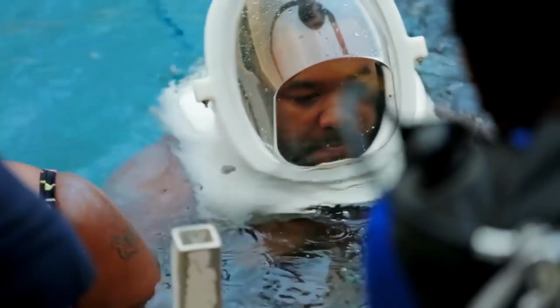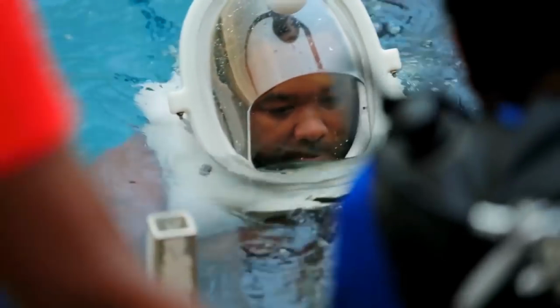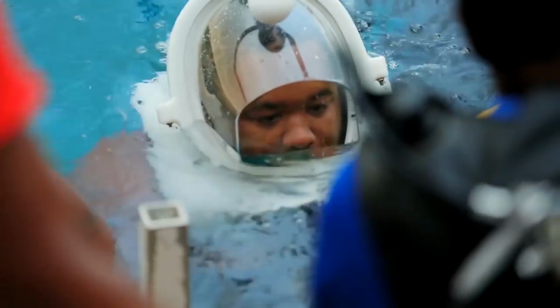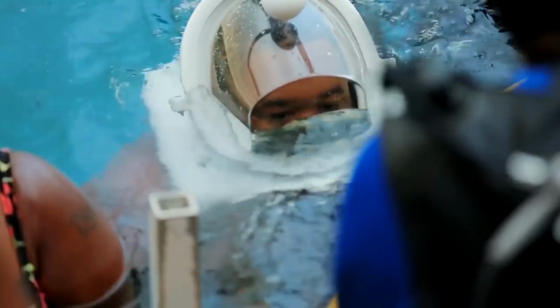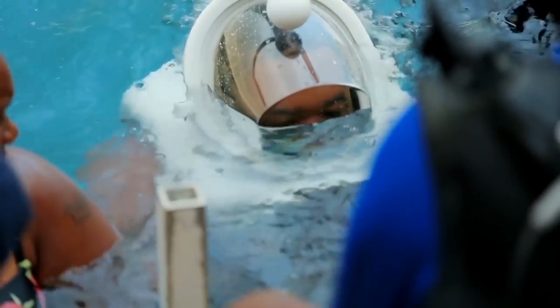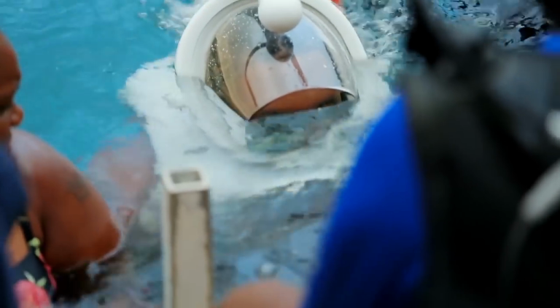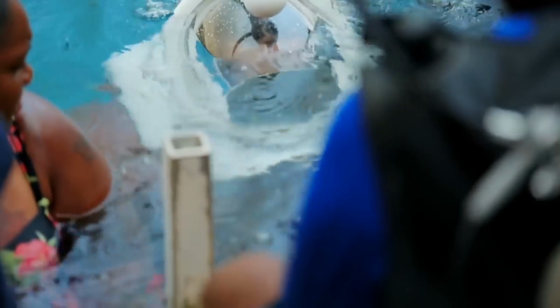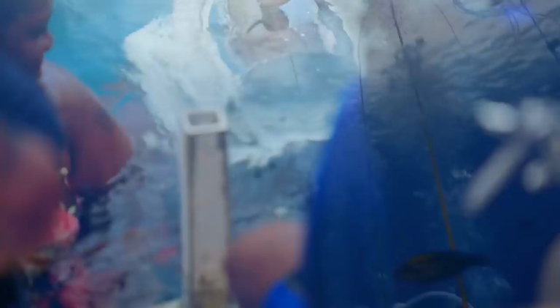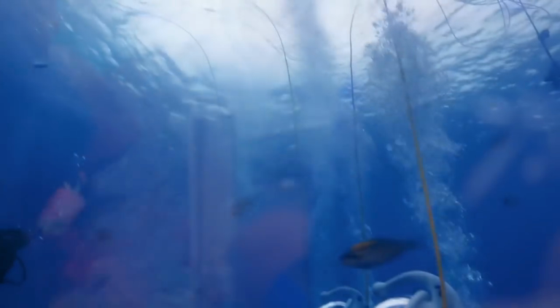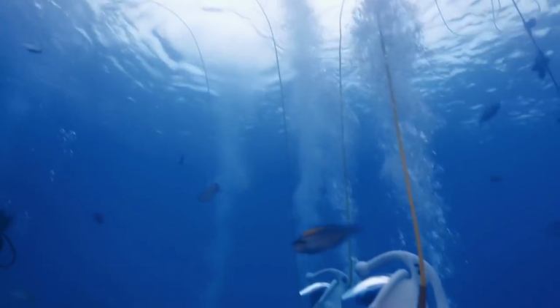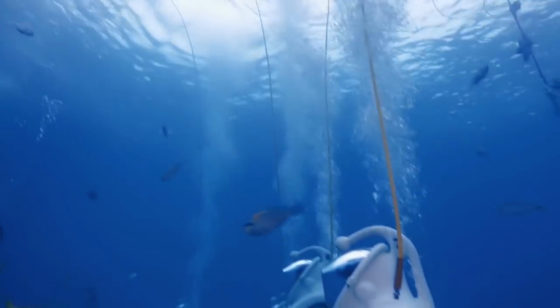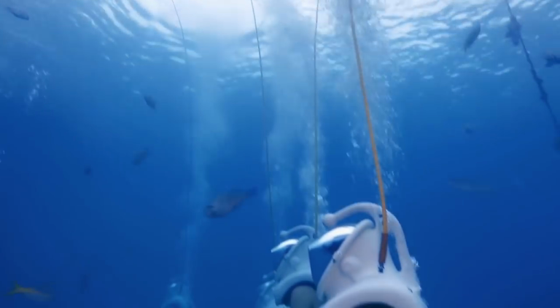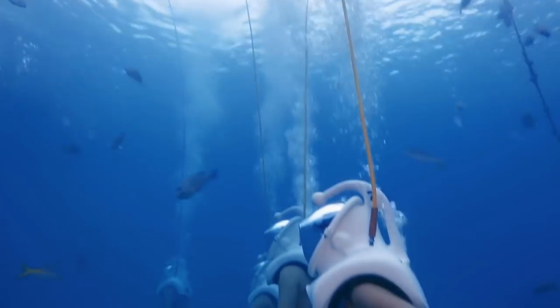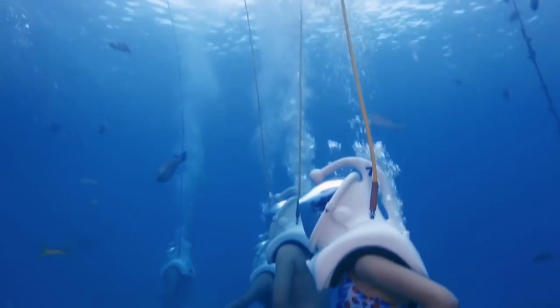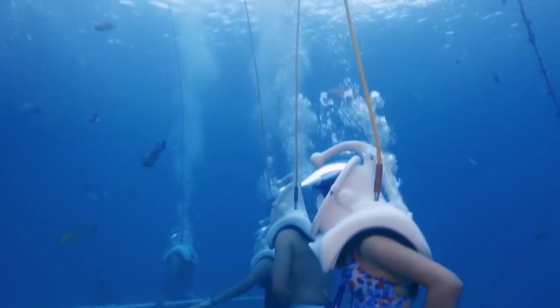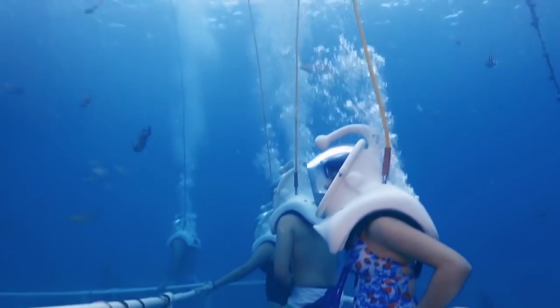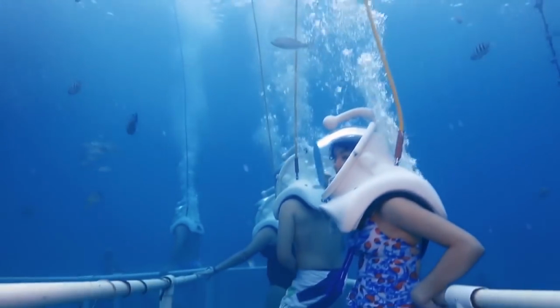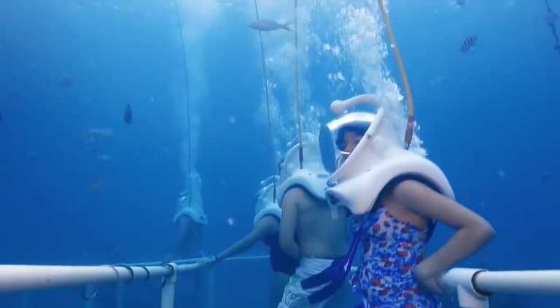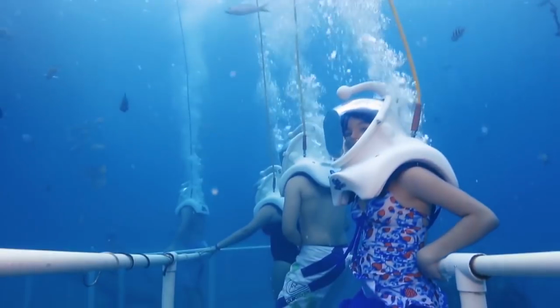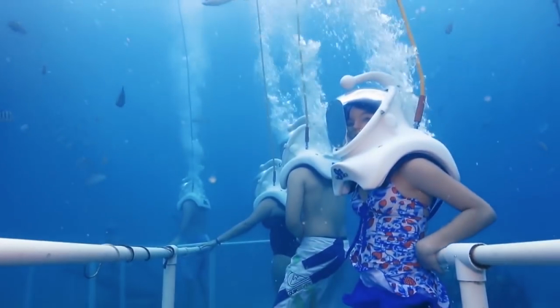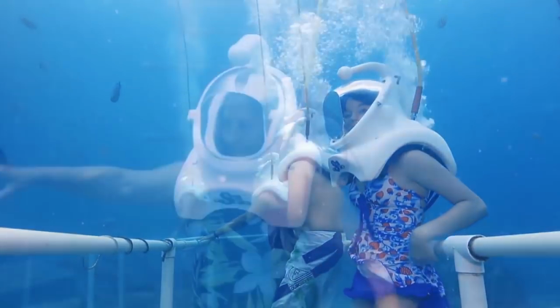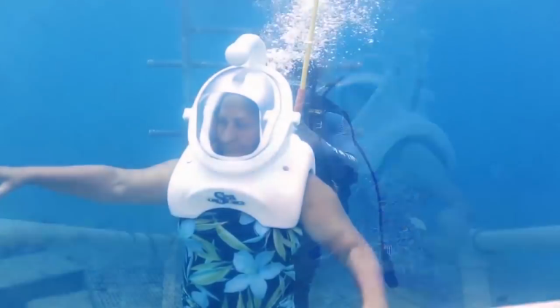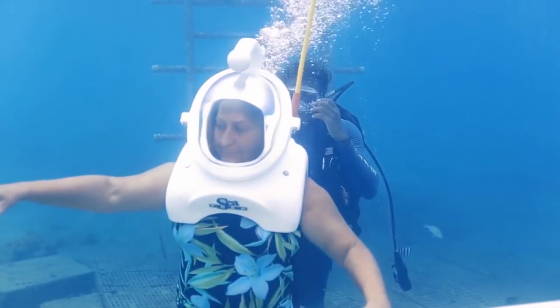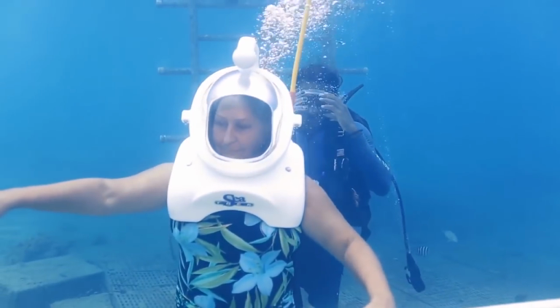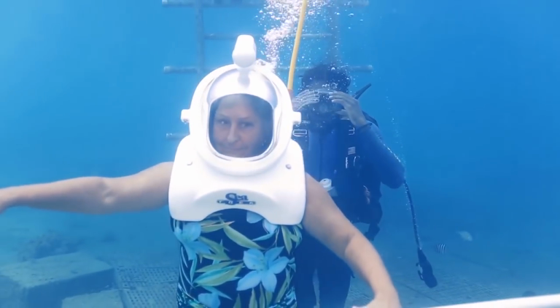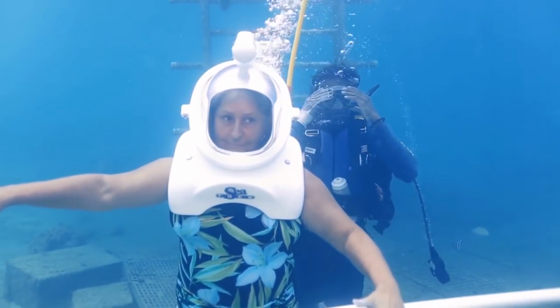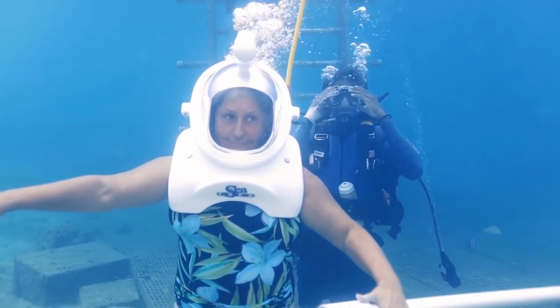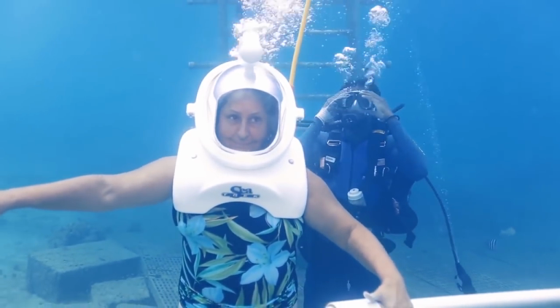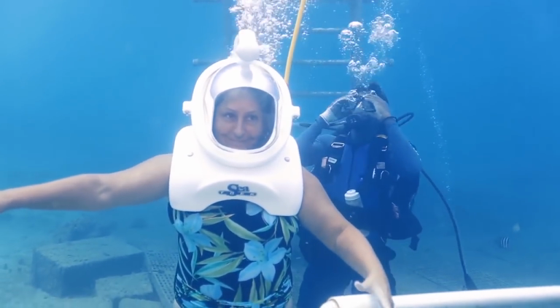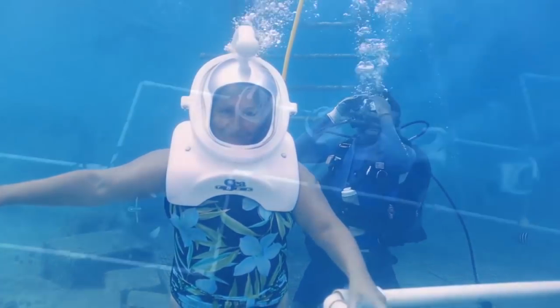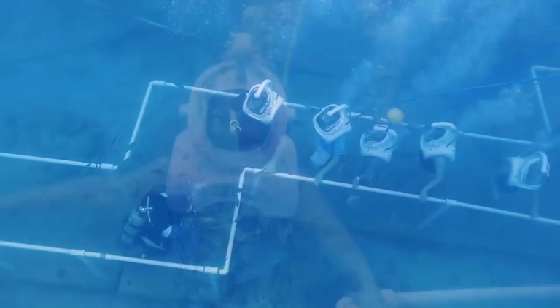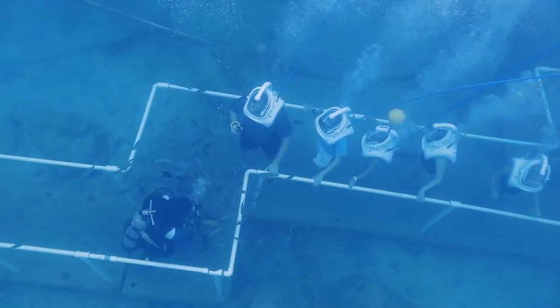Aboard Sea Trek's floating building, a guide instructs guests. The safety diver accompanies each guest down a ladder to the seafloor.